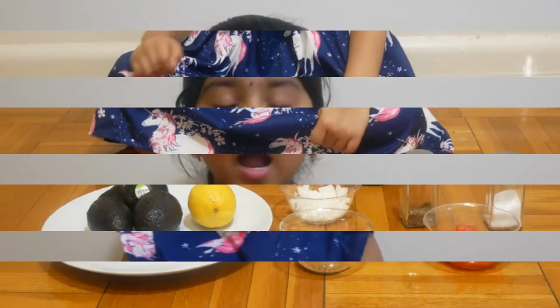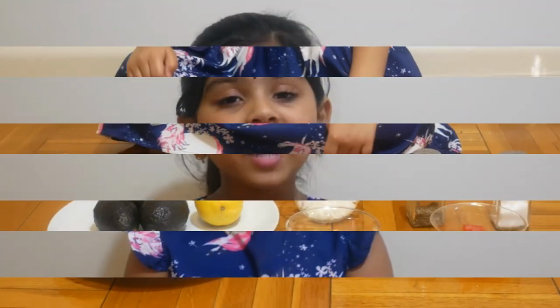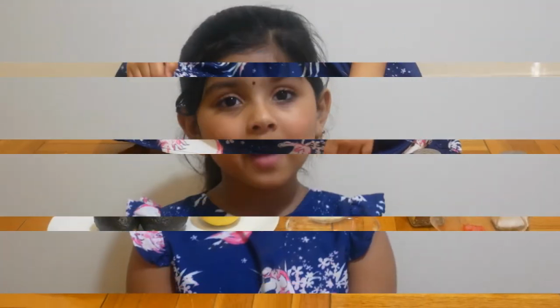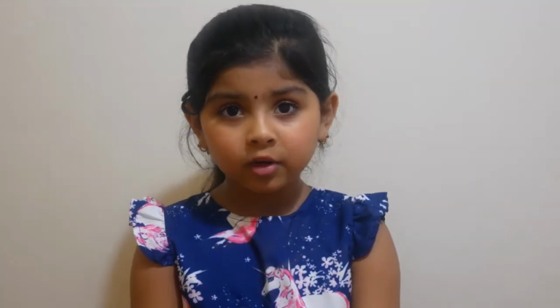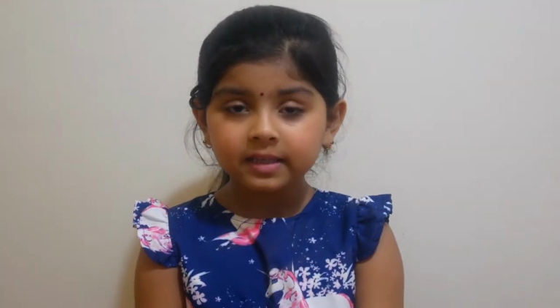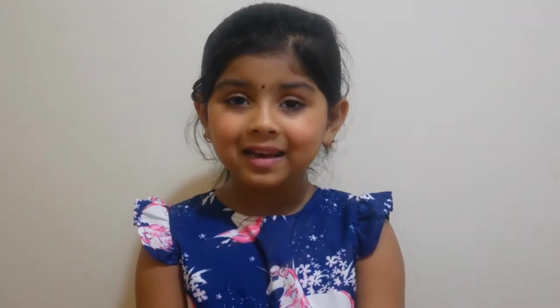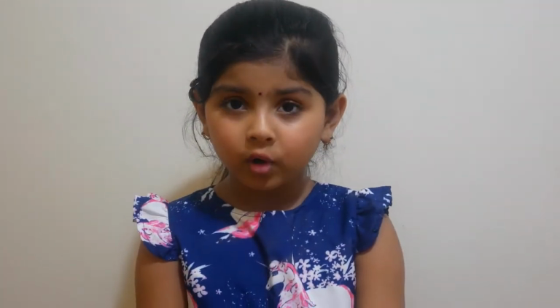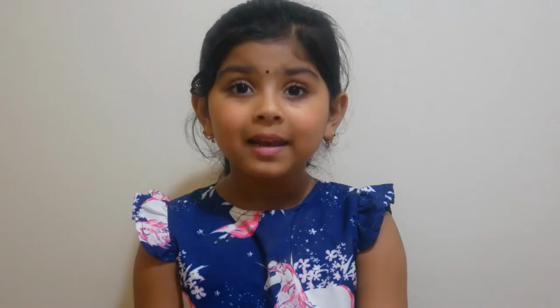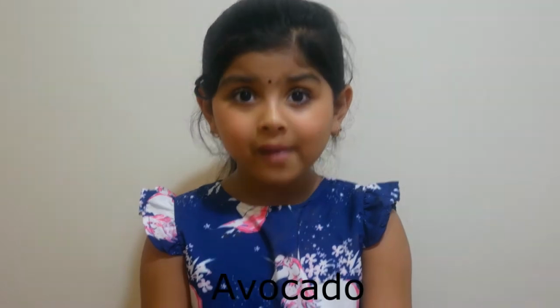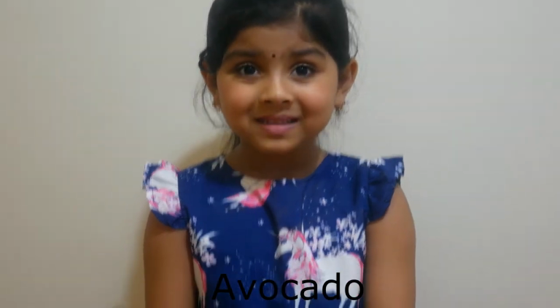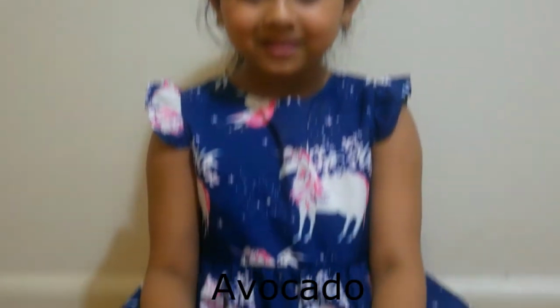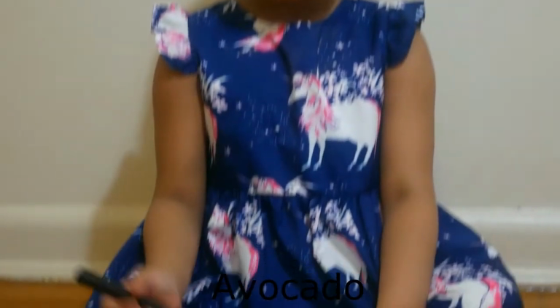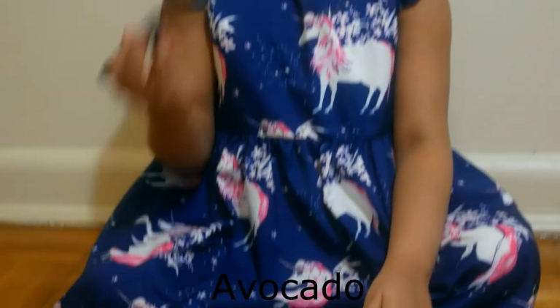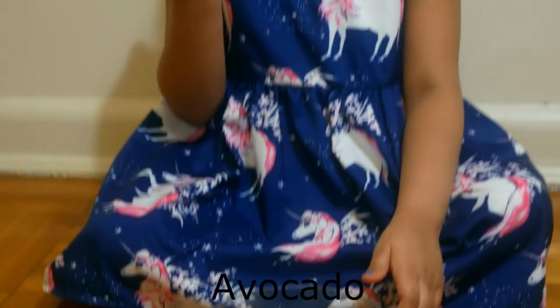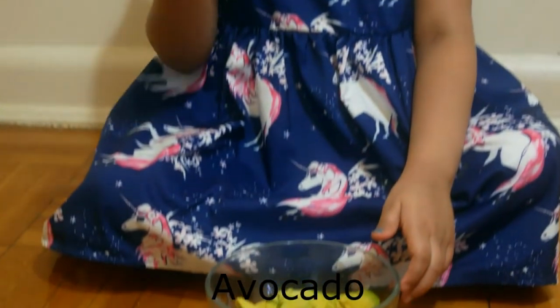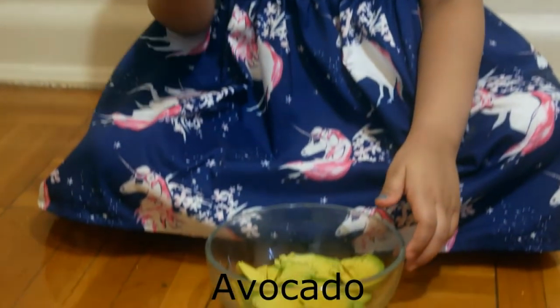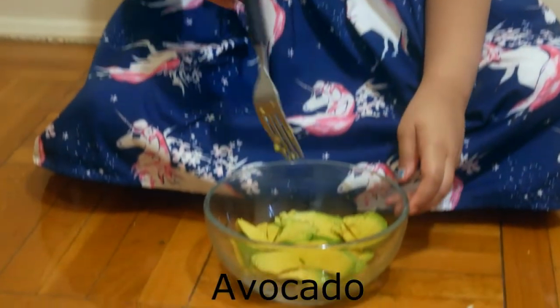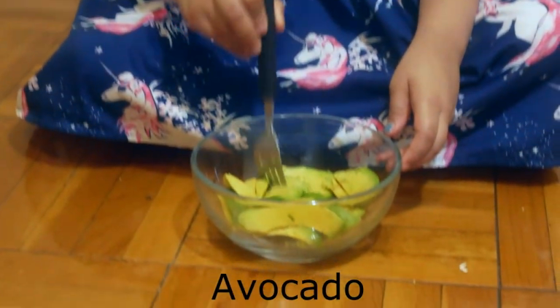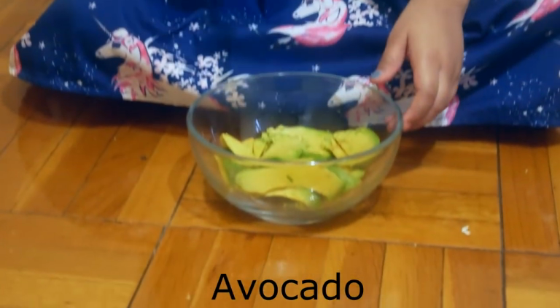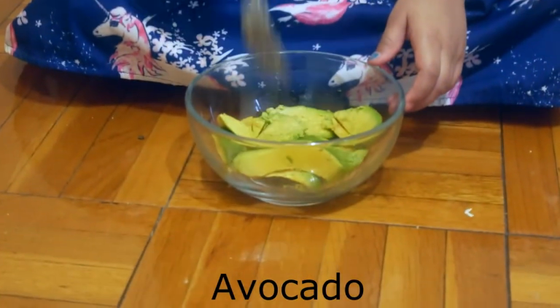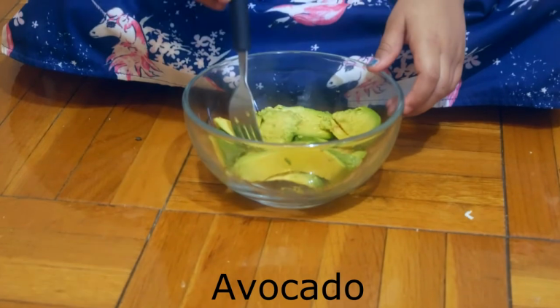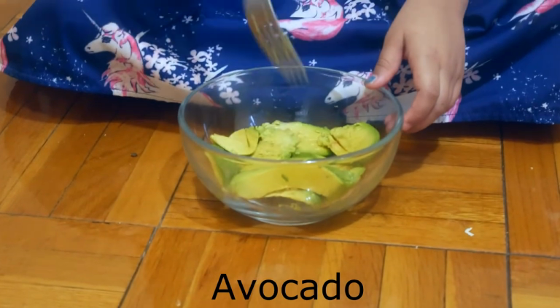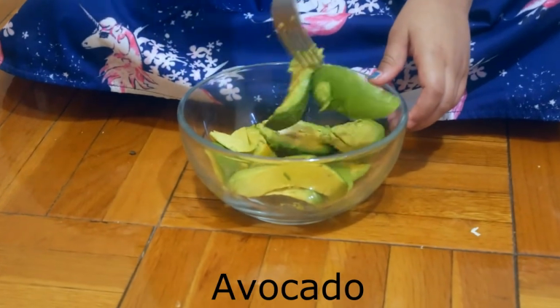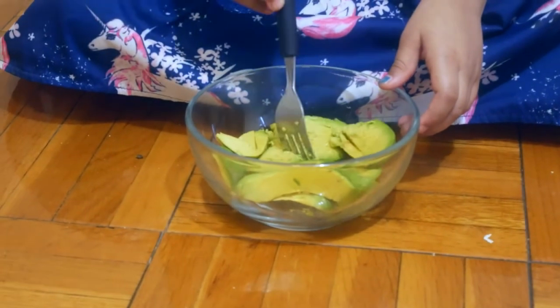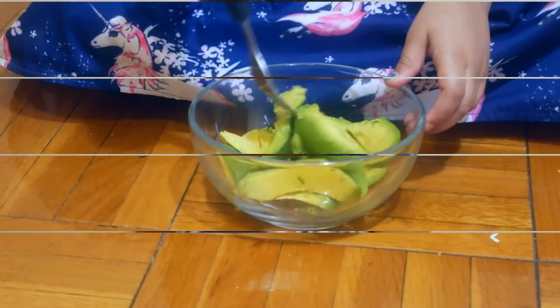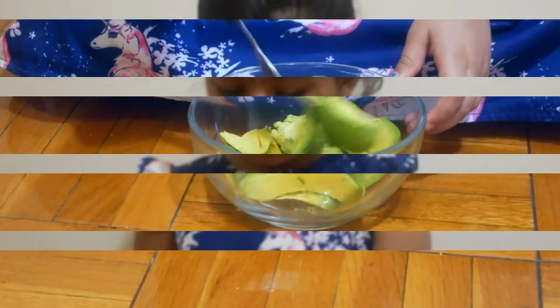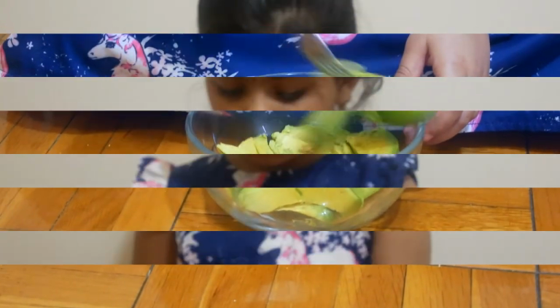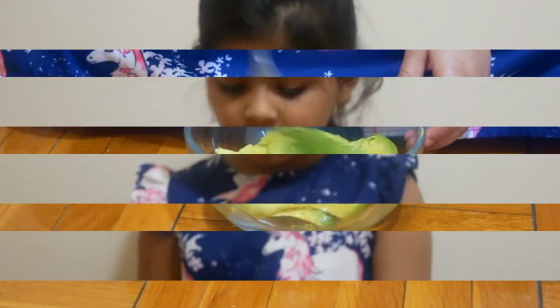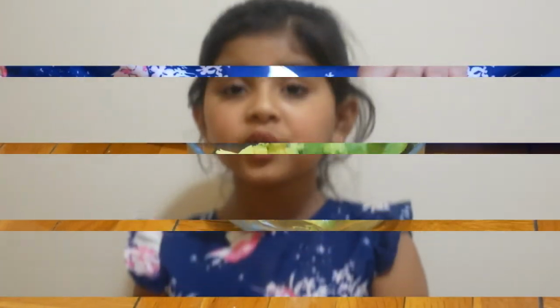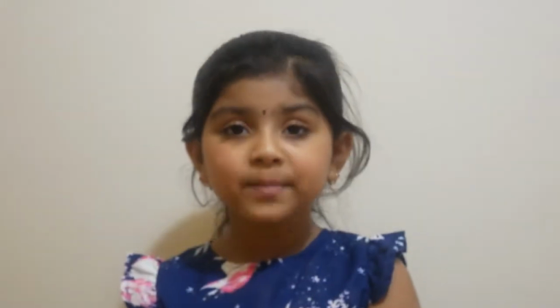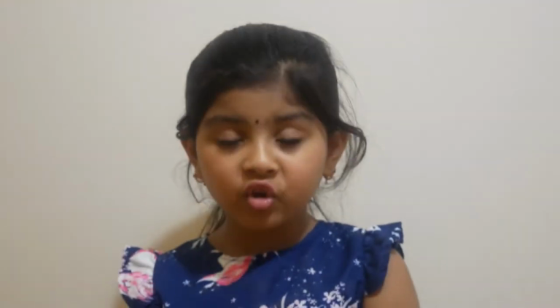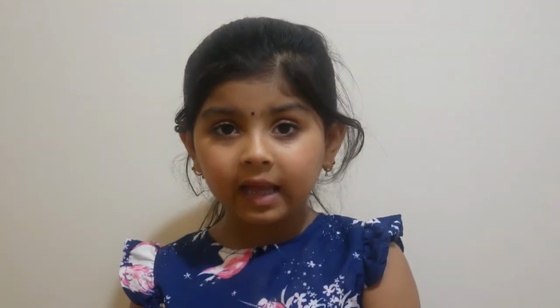I took avocado pieces in a bowl. Now I'm going to smash it with a fork. Now I just smashed the avocado.